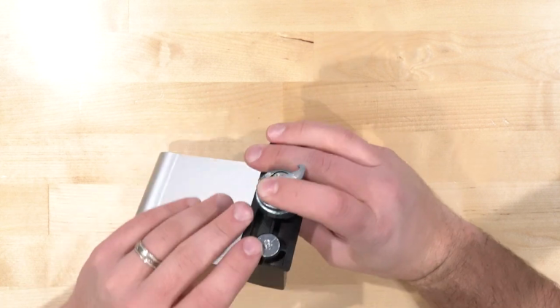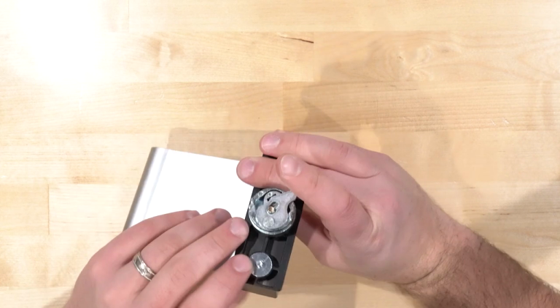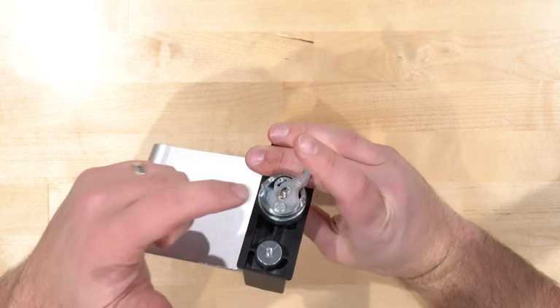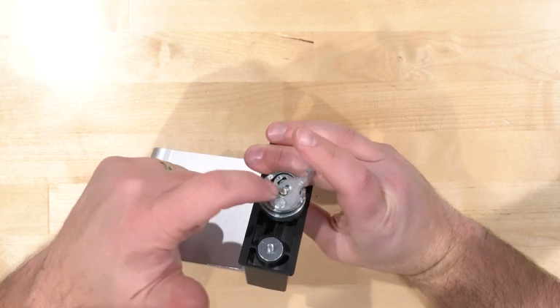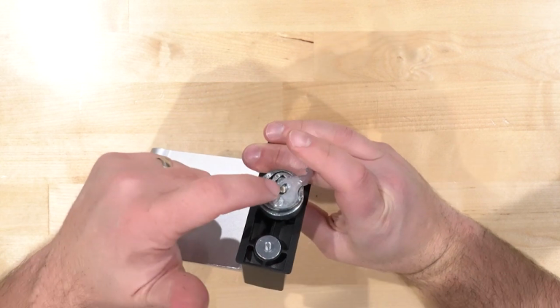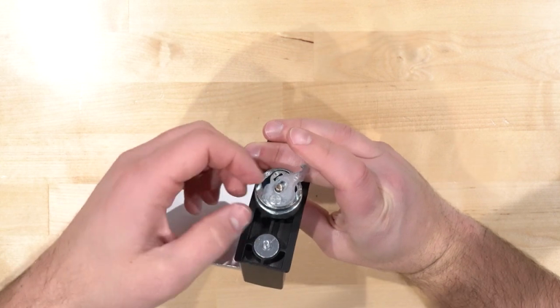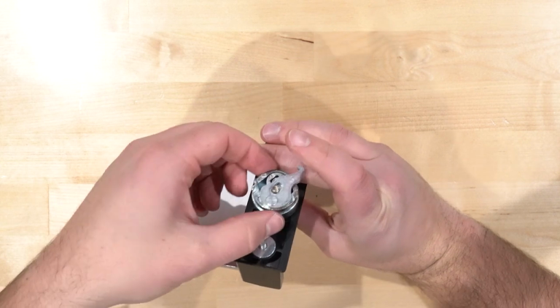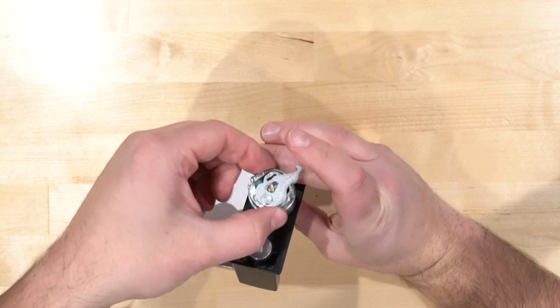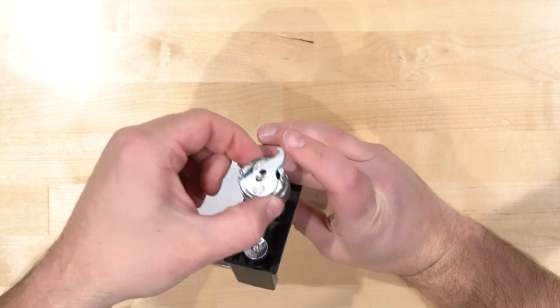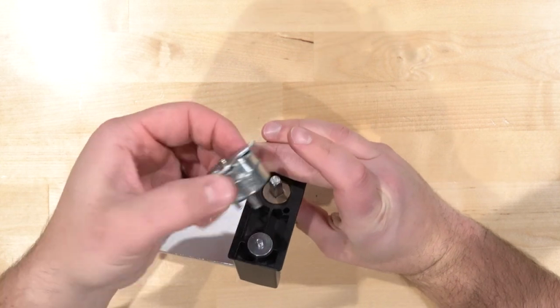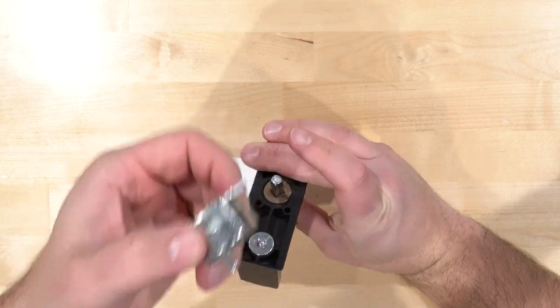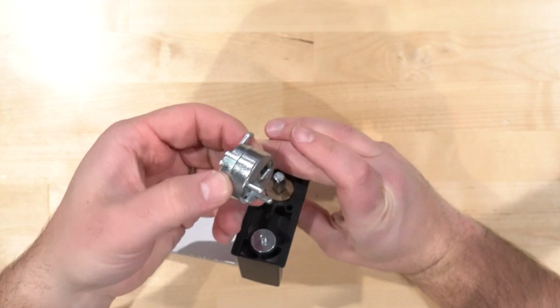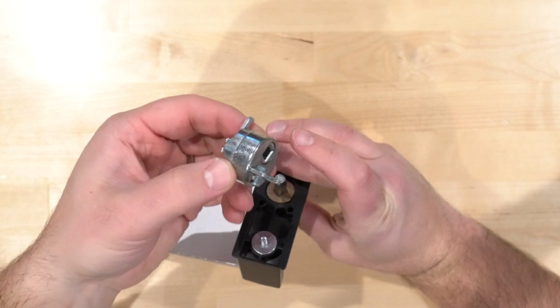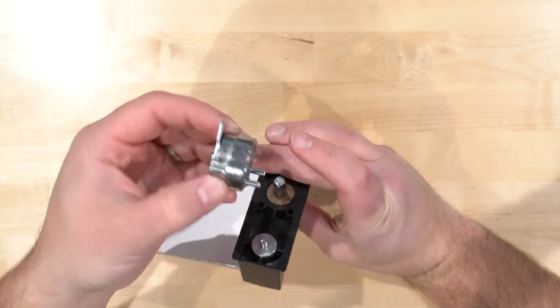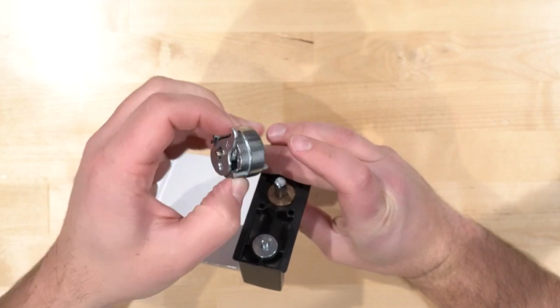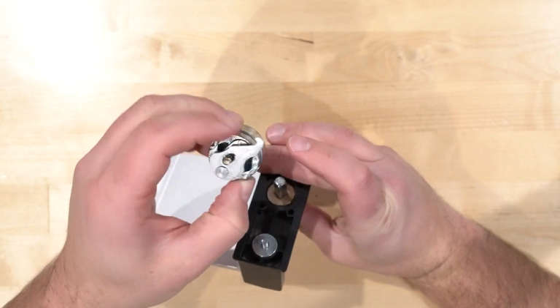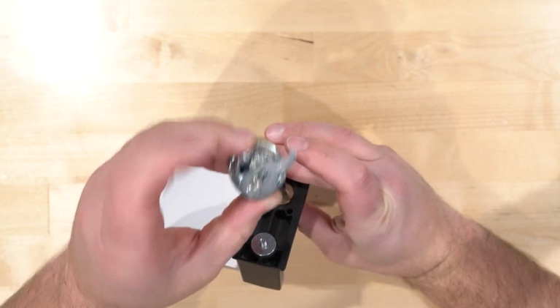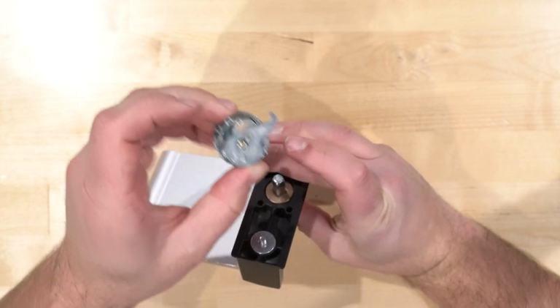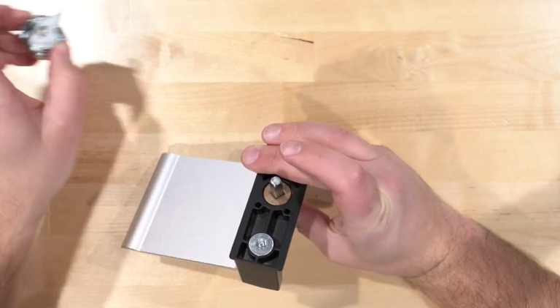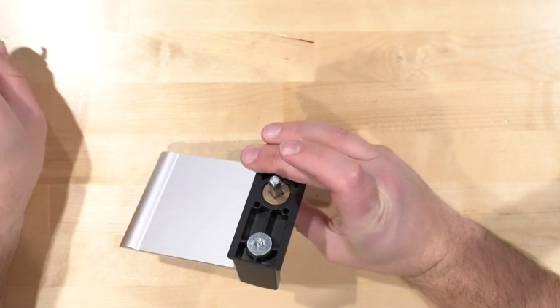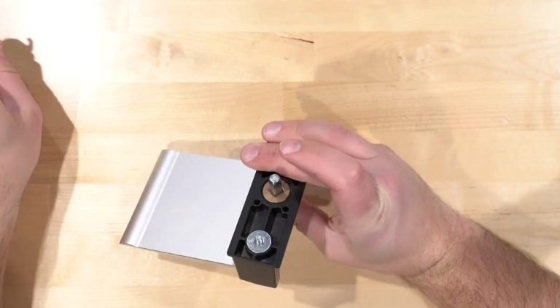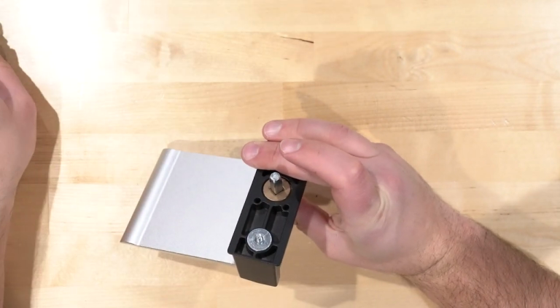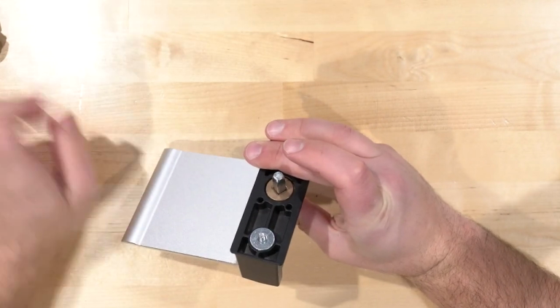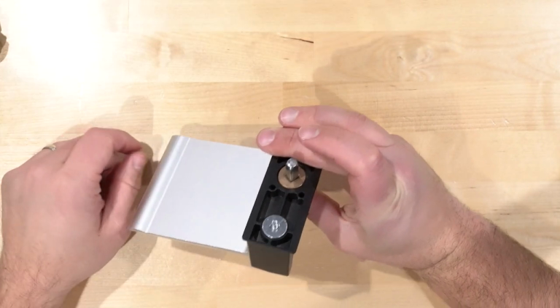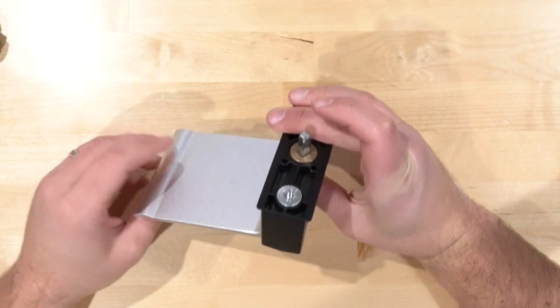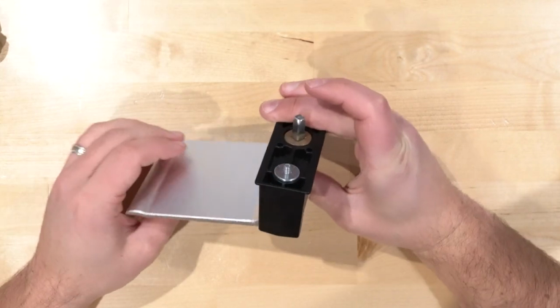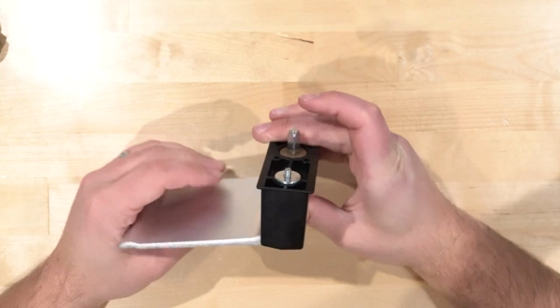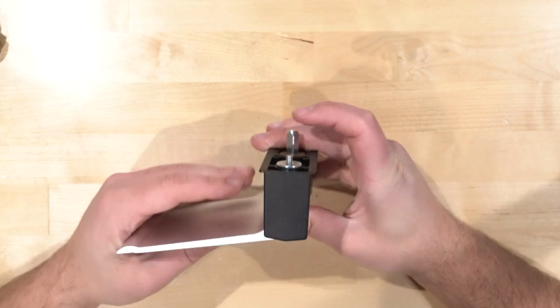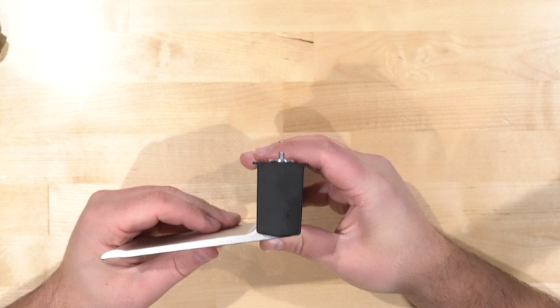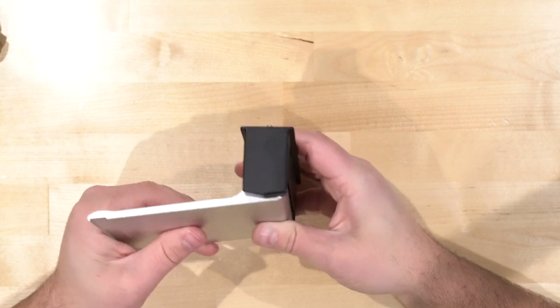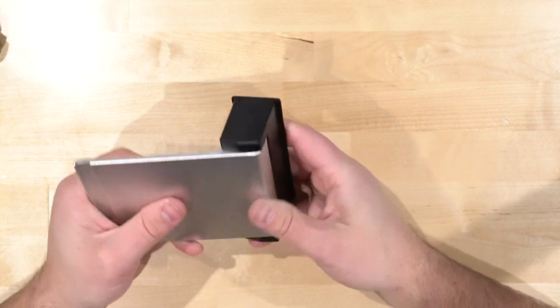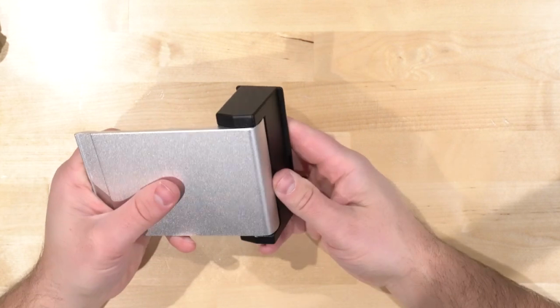A lot of people think the direction actually comes from the cam on the back, but that's not true — these cams are universal. We're going to set that off to the side for now.